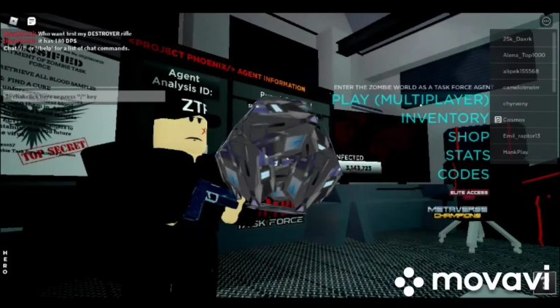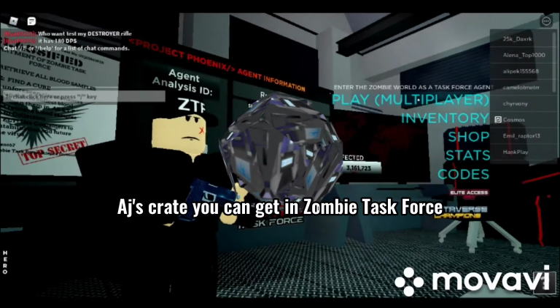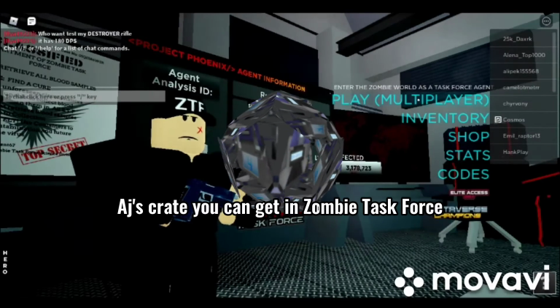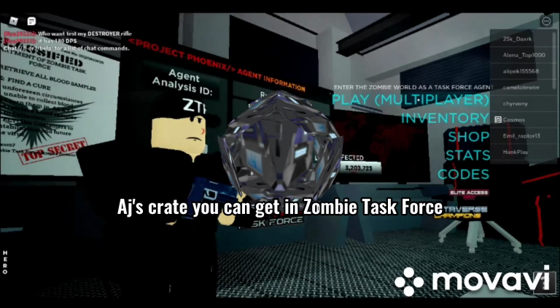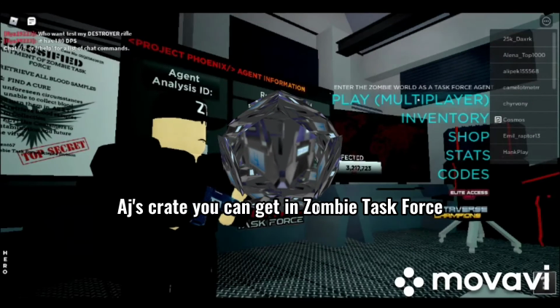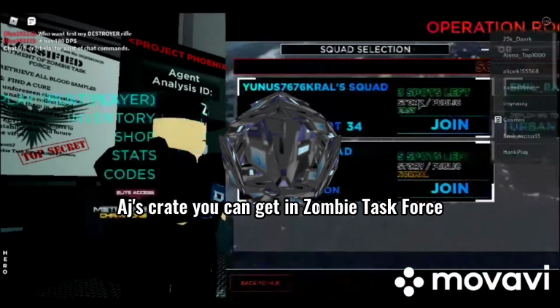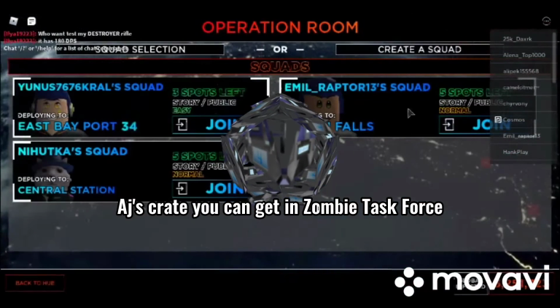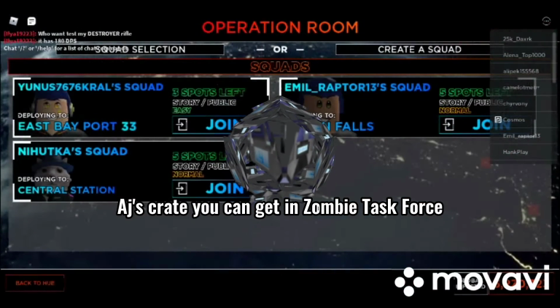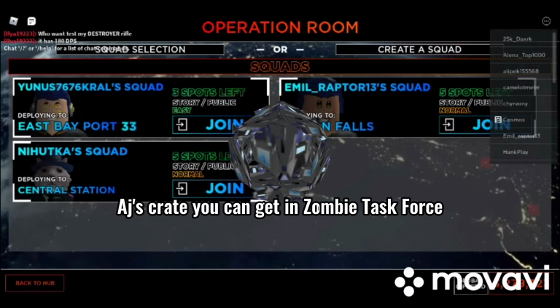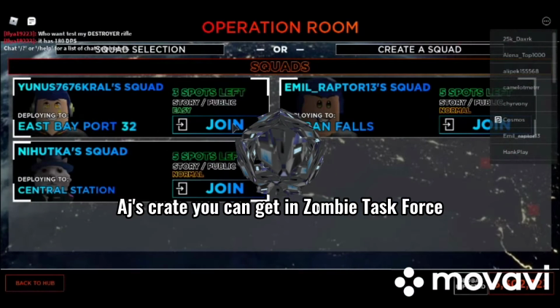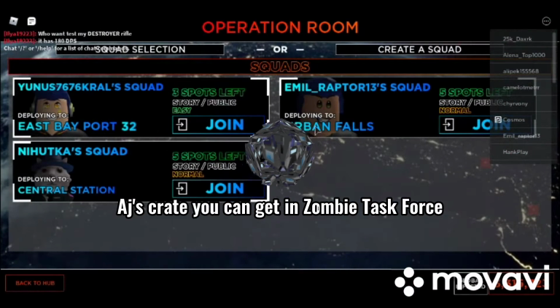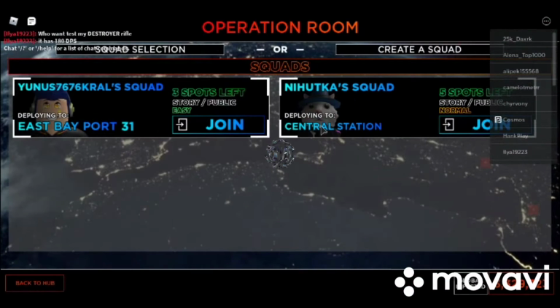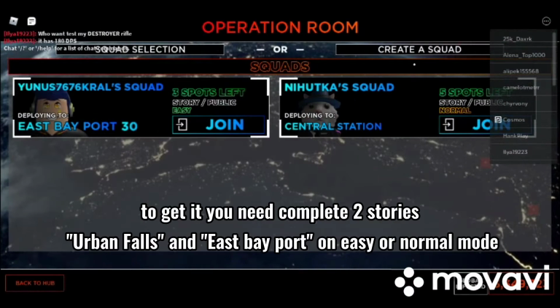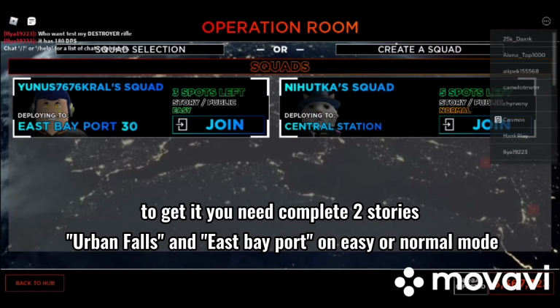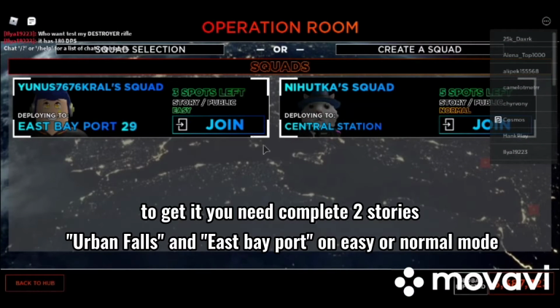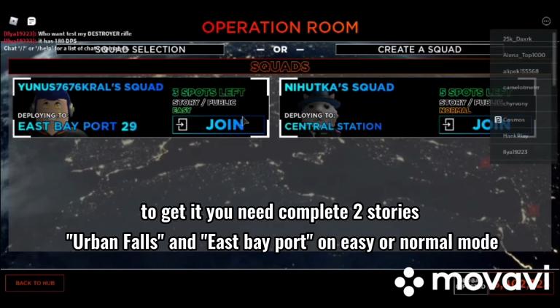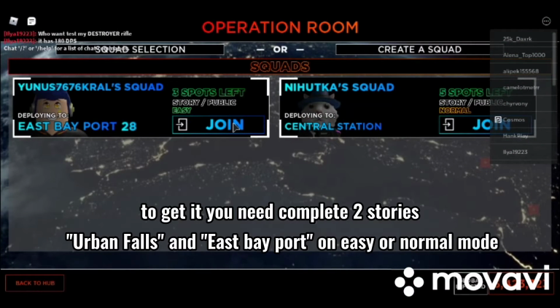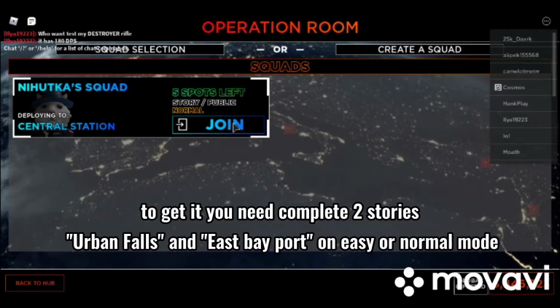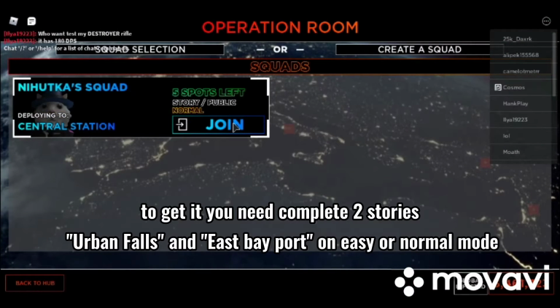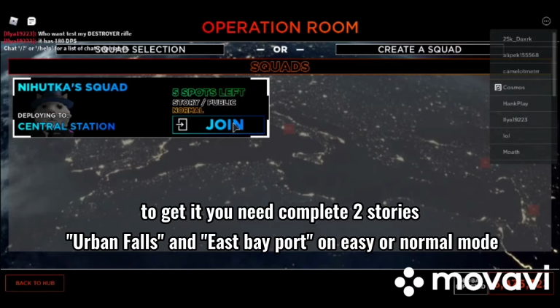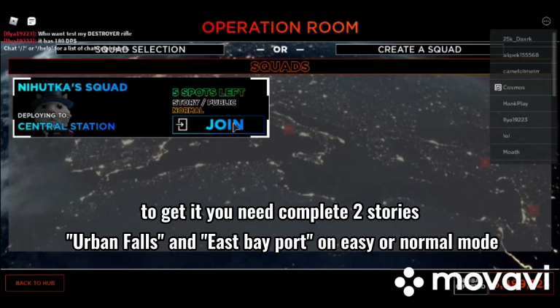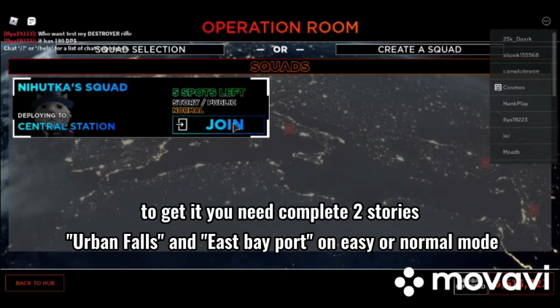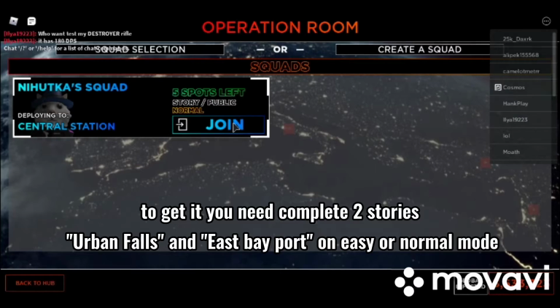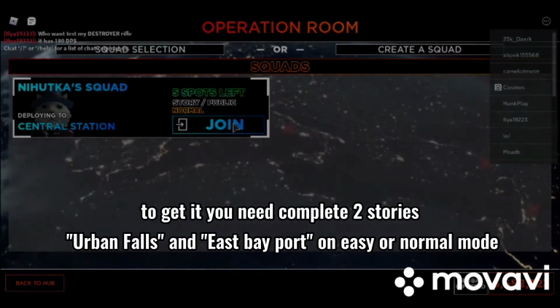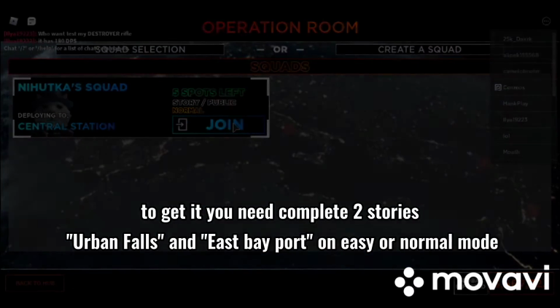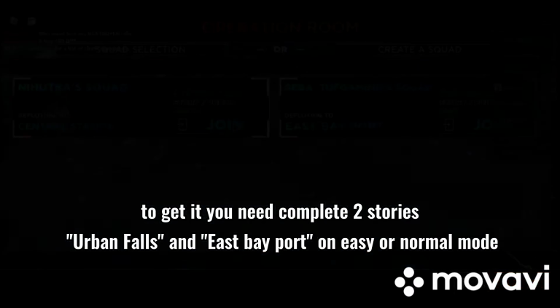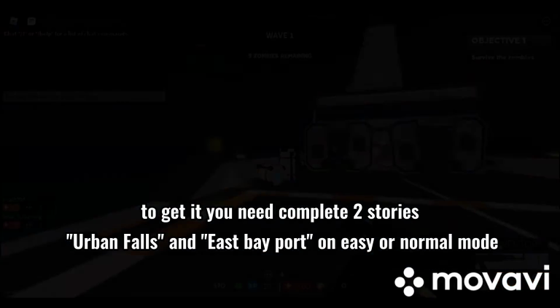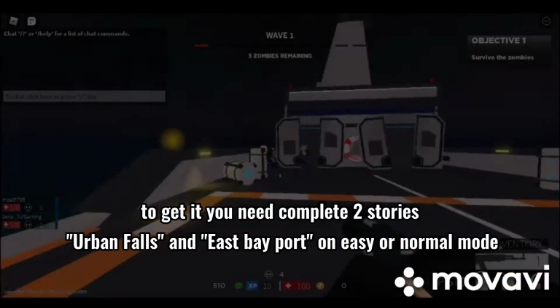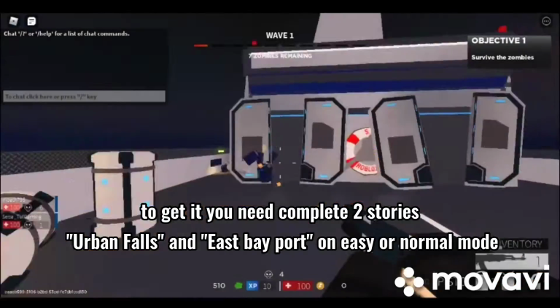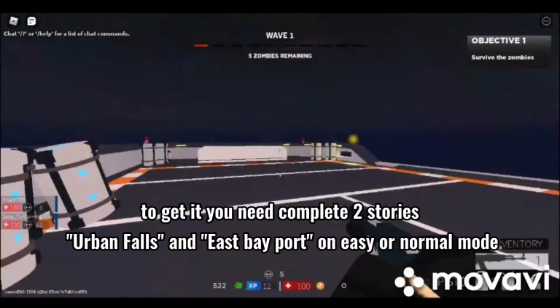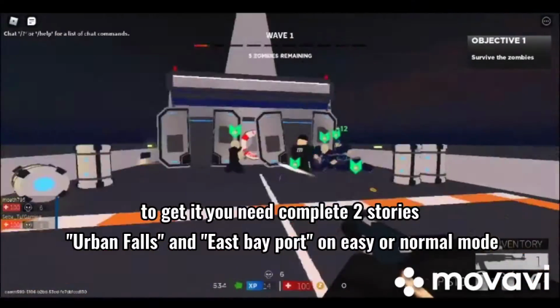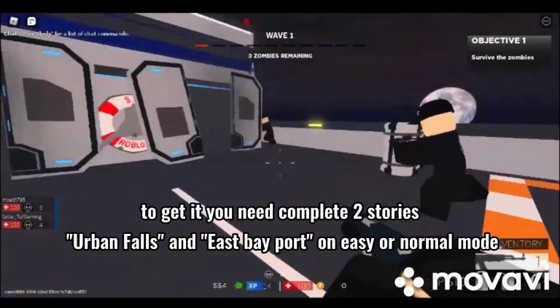You can get a reward in Zombie Task Force. To get it, you need to complete two stories — Urban Falls and East Bay Port — on easy or normal difficulty.